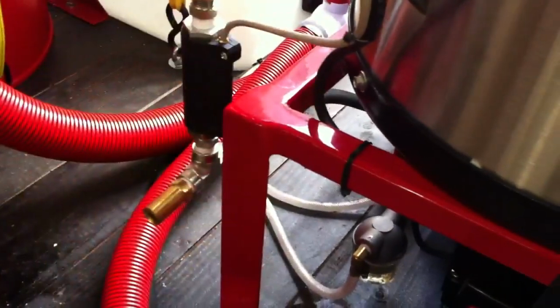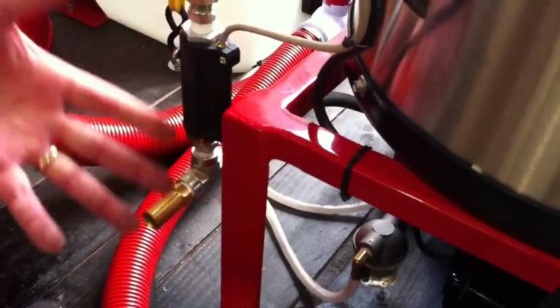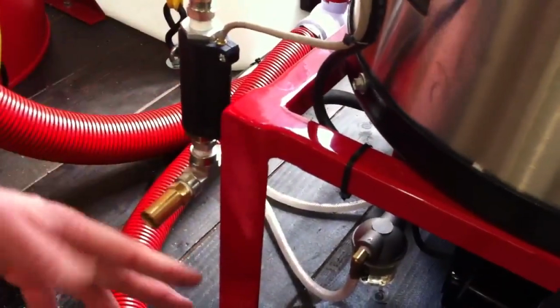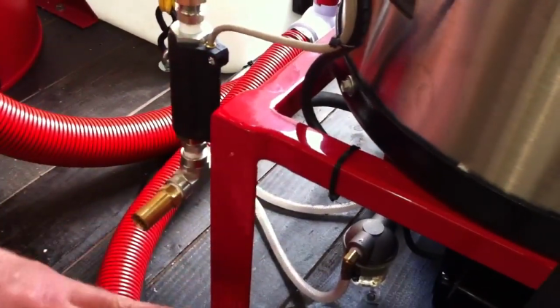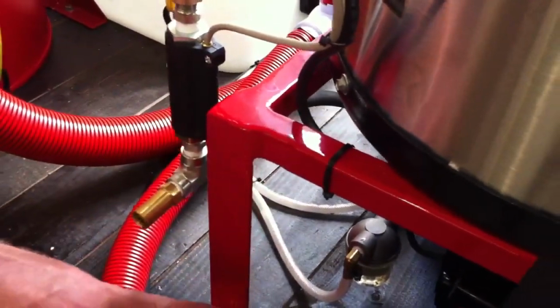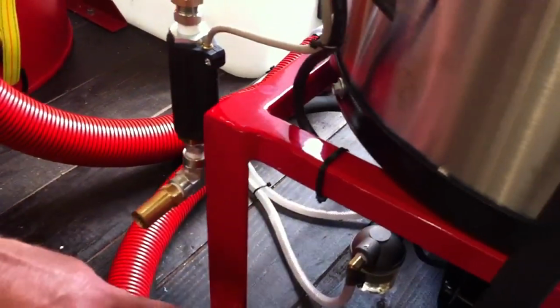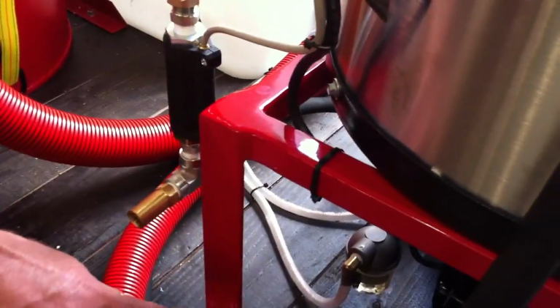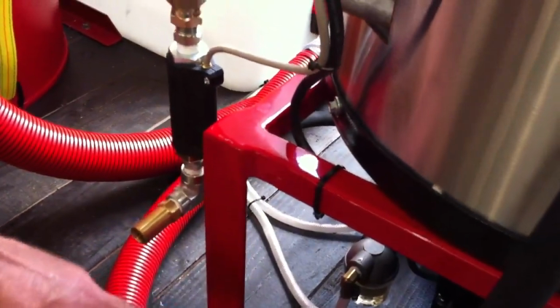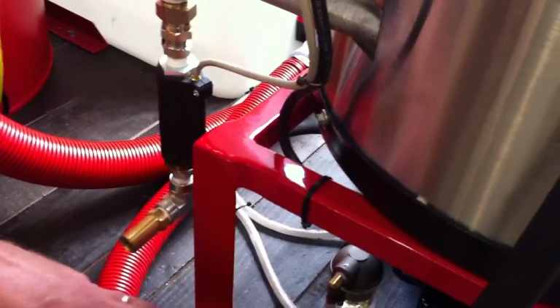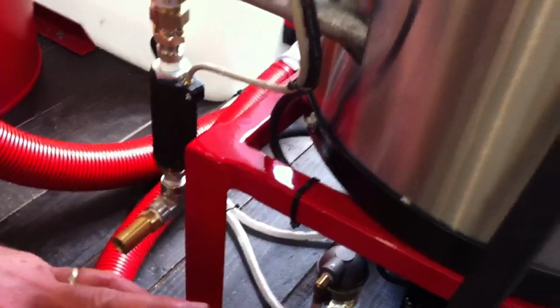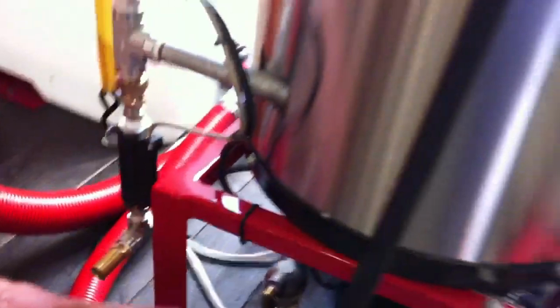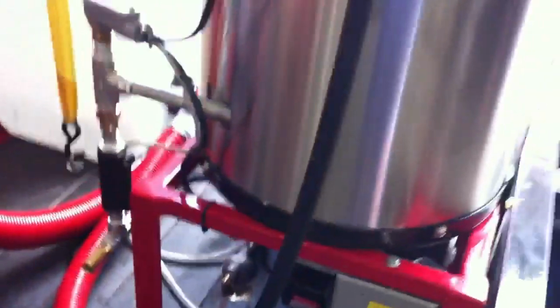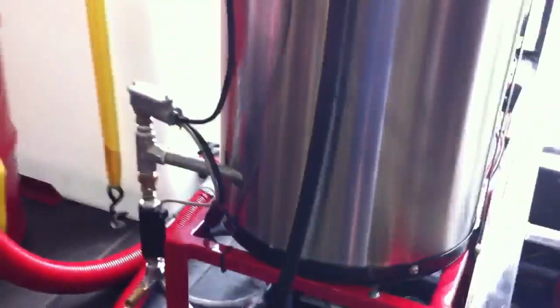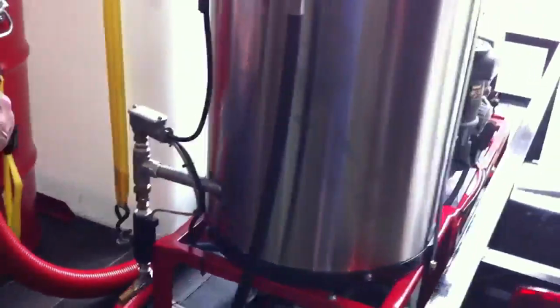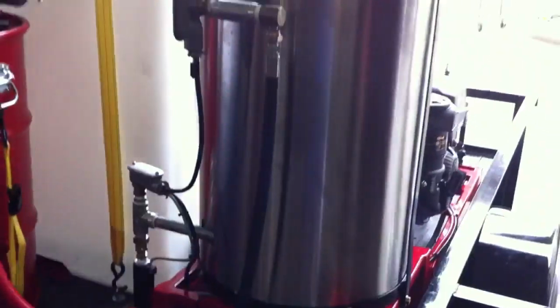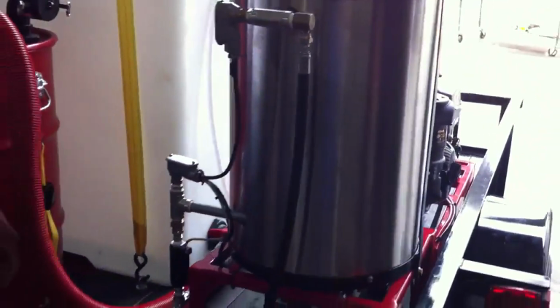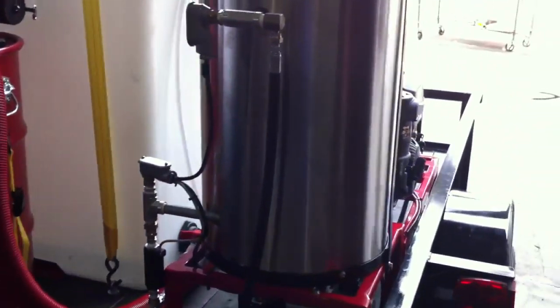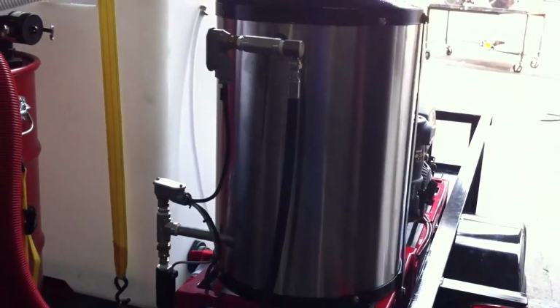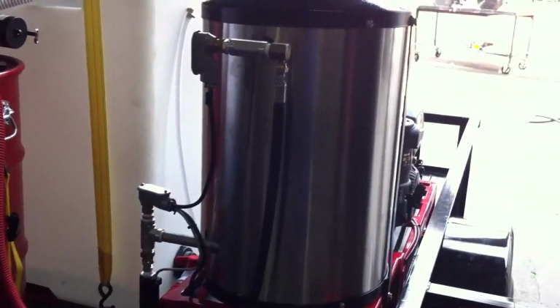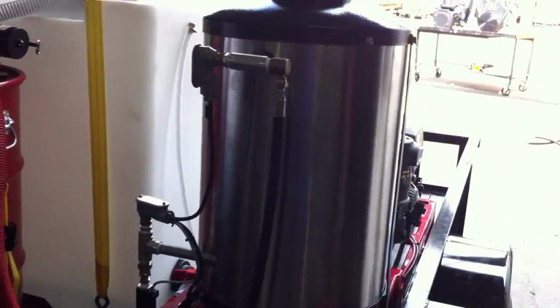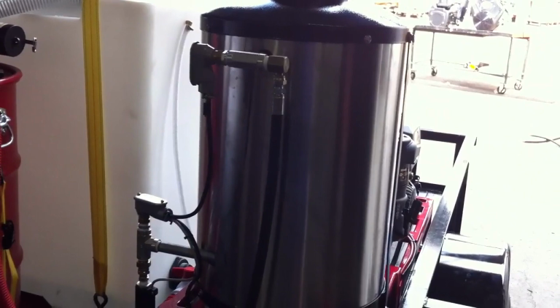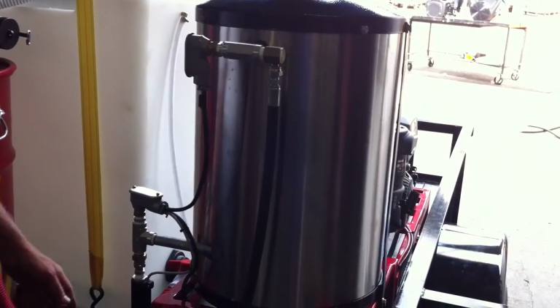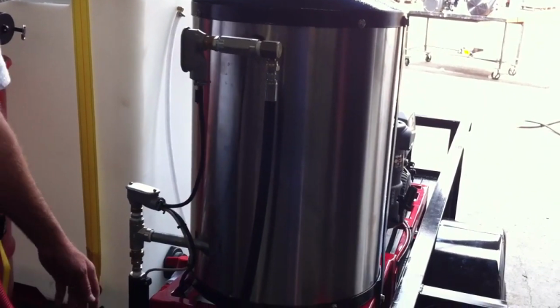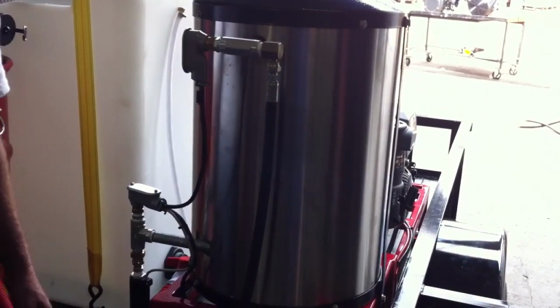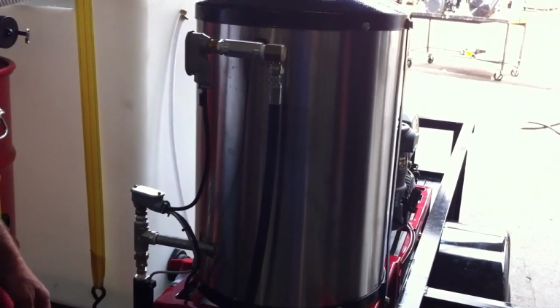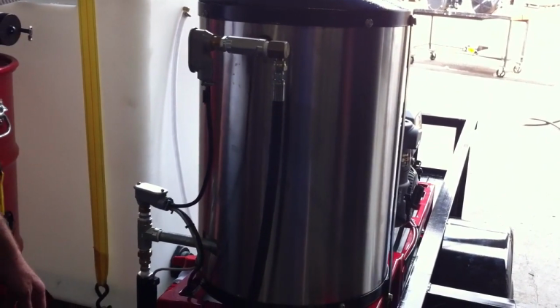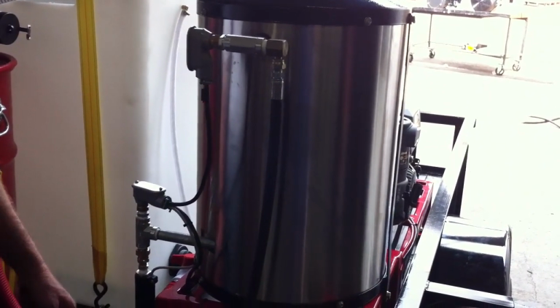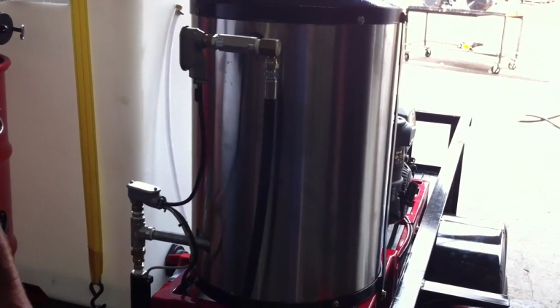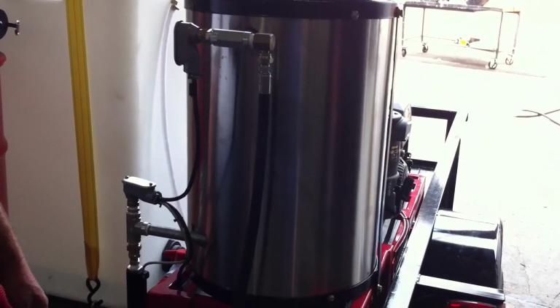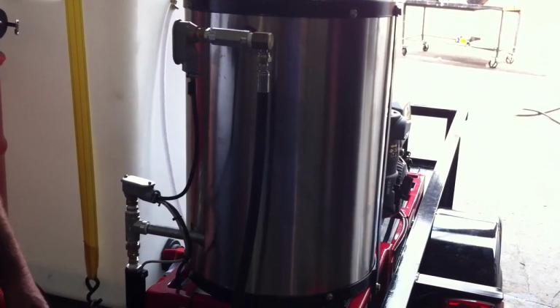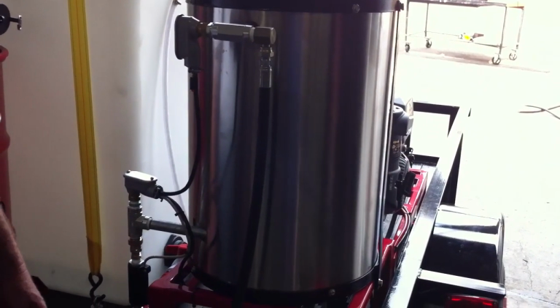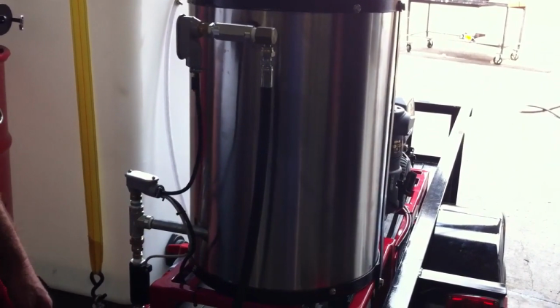This is the way to make a pressure washer heating system reliable on 12 volts. Go to pressurewasher.net if you have more questions, or call us at 800-400-CLEAN.